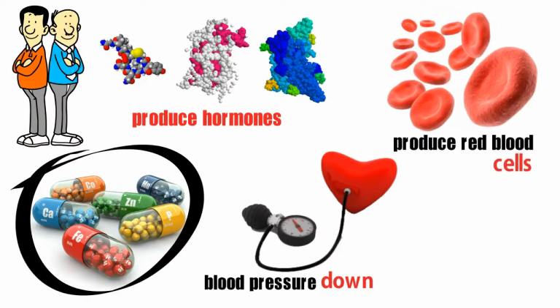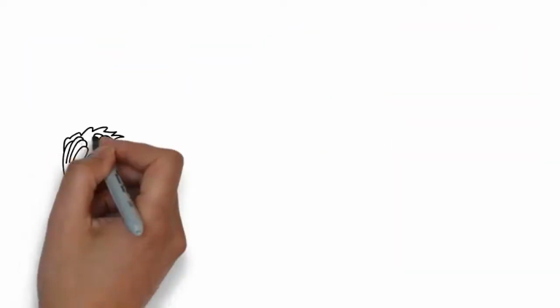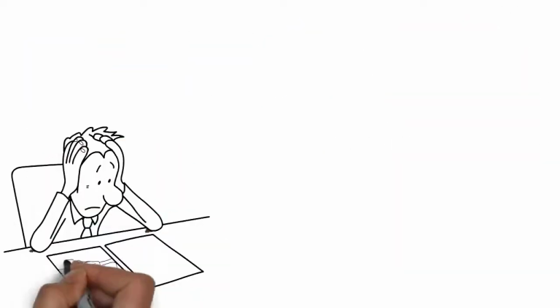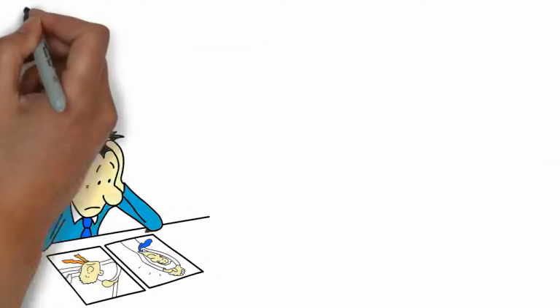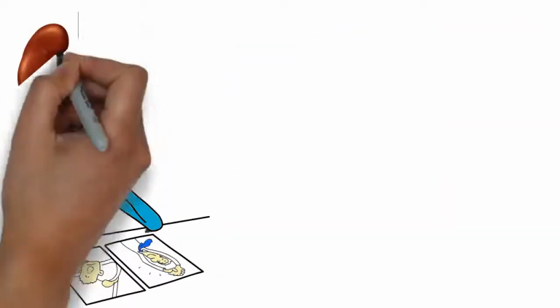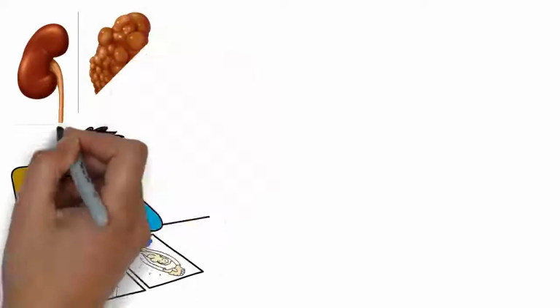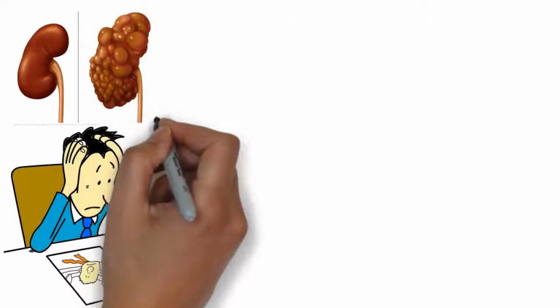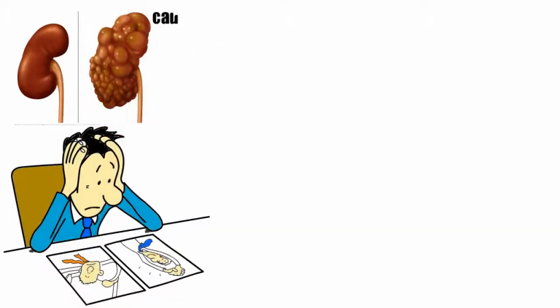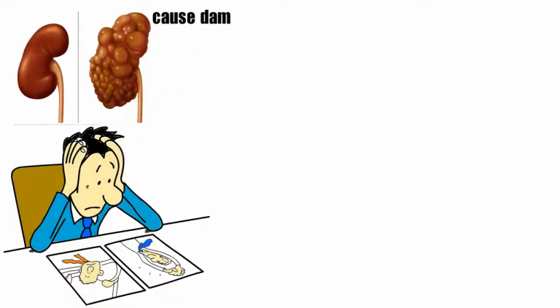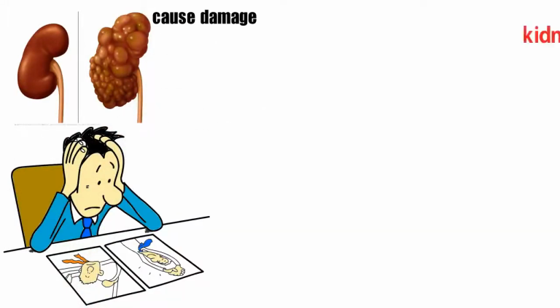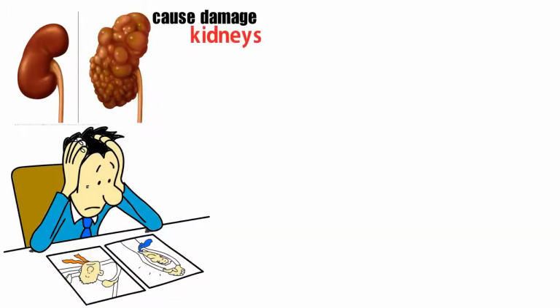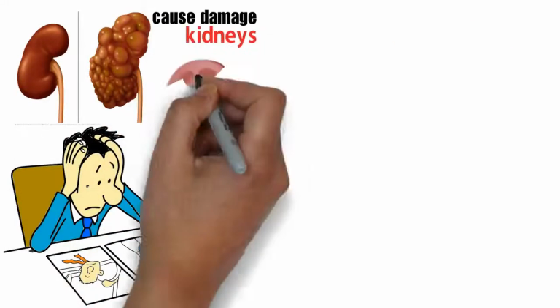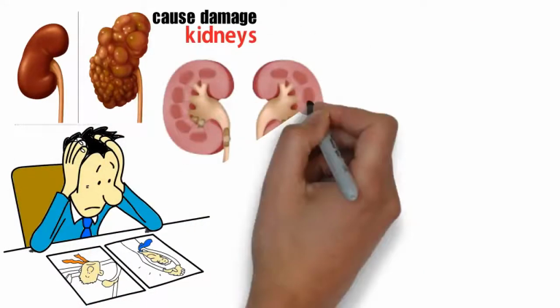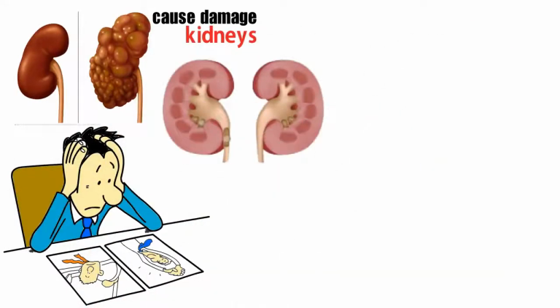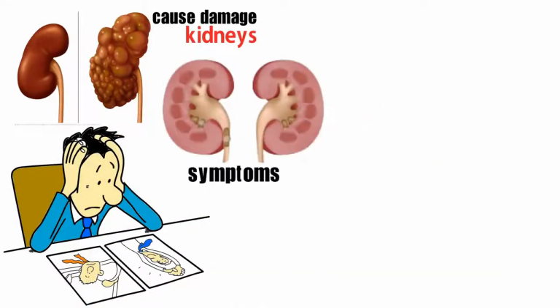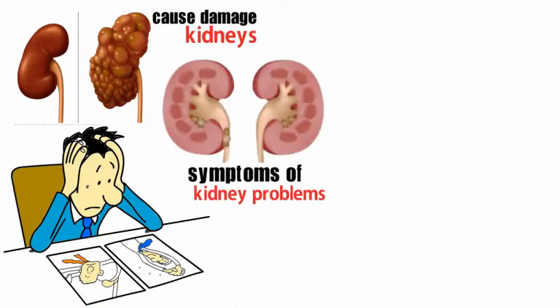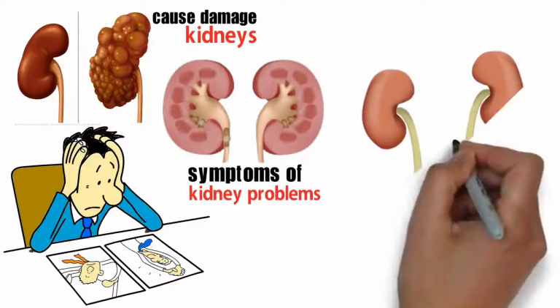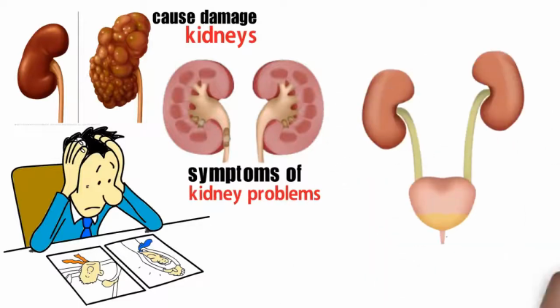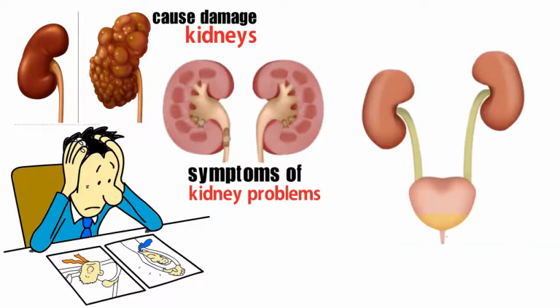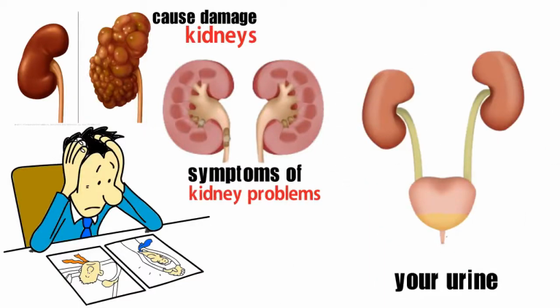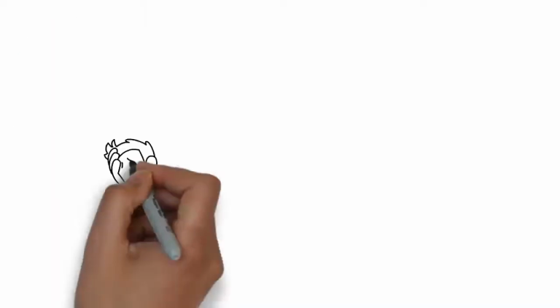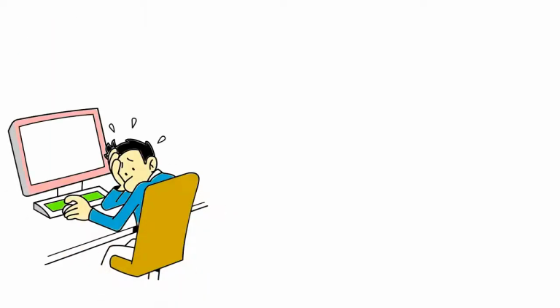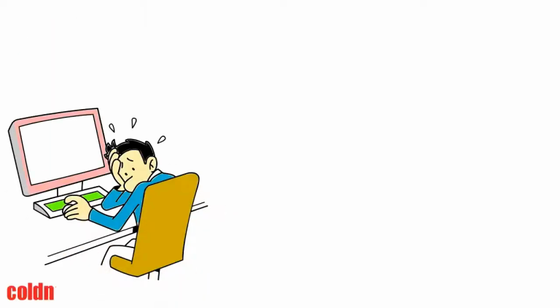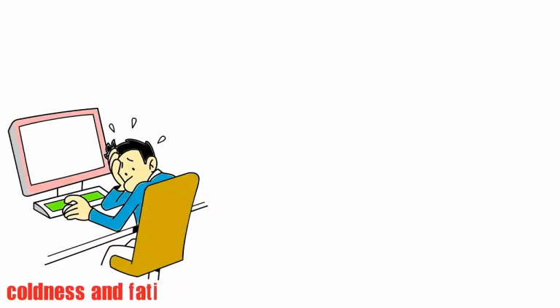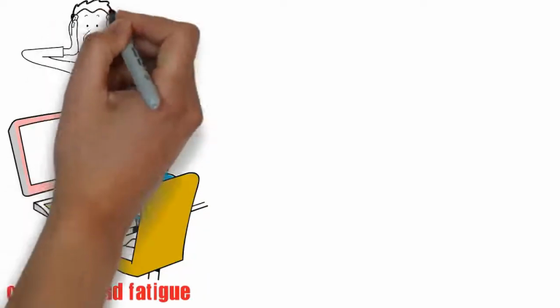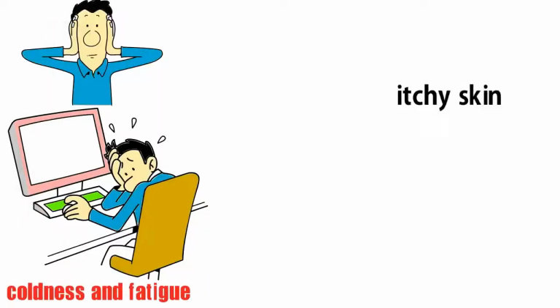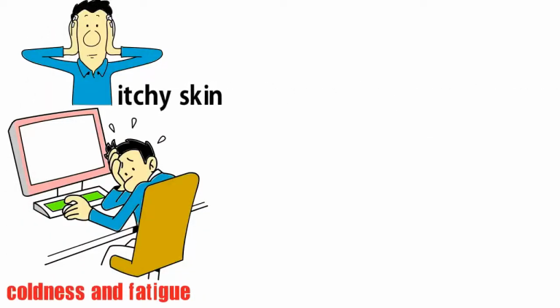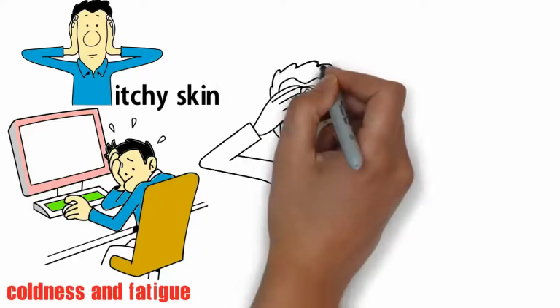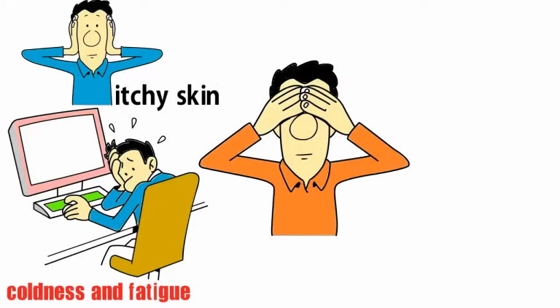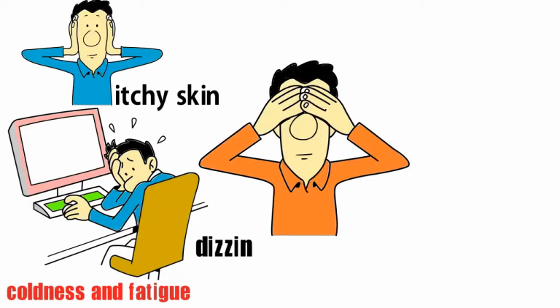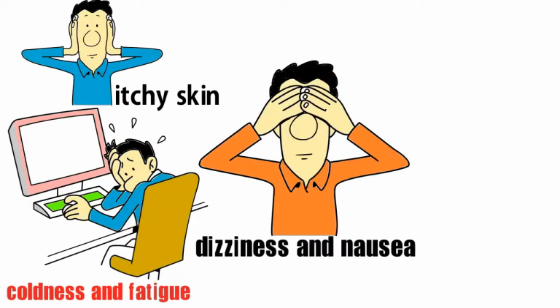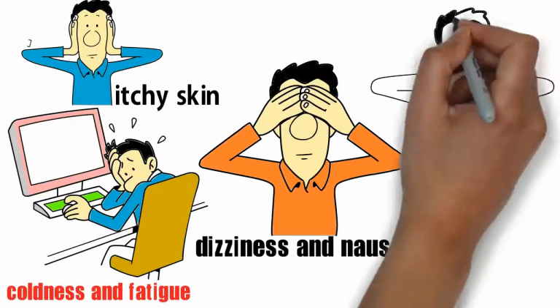However, there are regular habits that can cause damage to kidneys. Some common symptoms of kidney problems are changes to your urine, coldness and fatigue, itchy skin, dizziness and nausea, and bad breath.